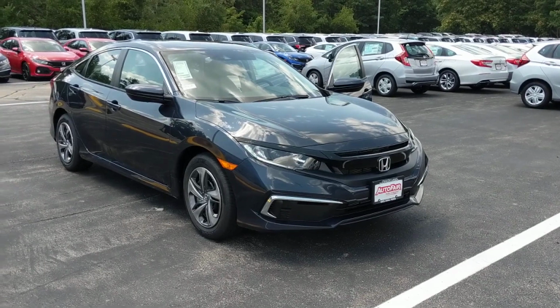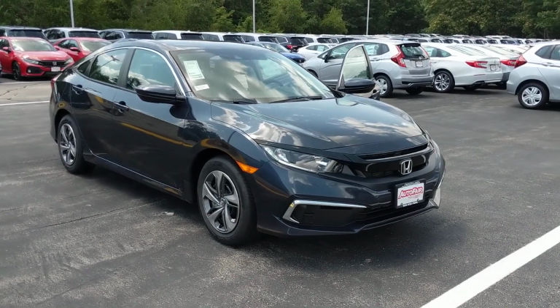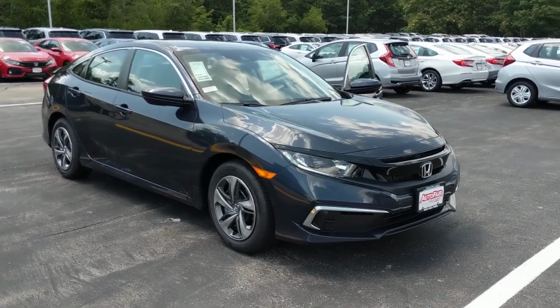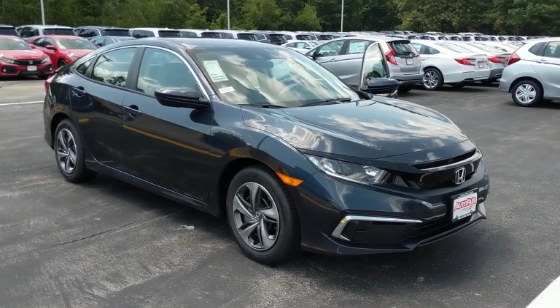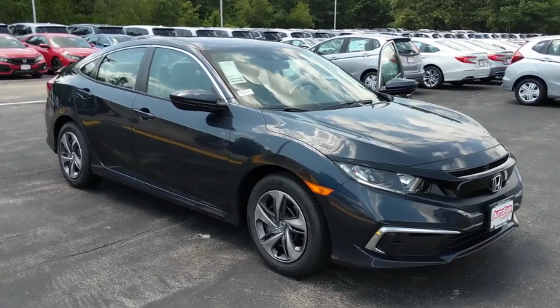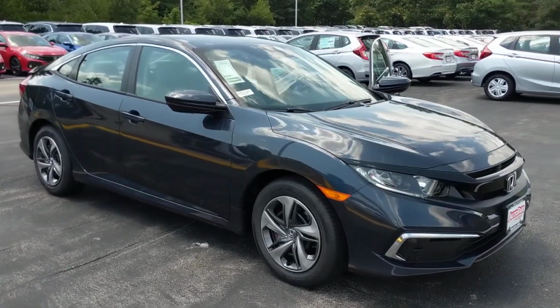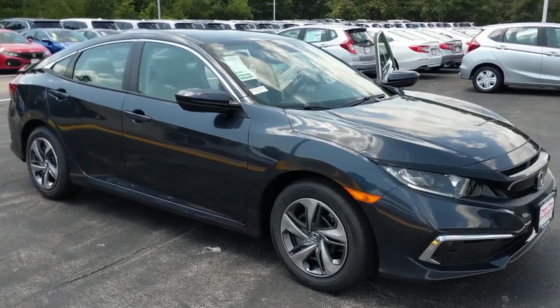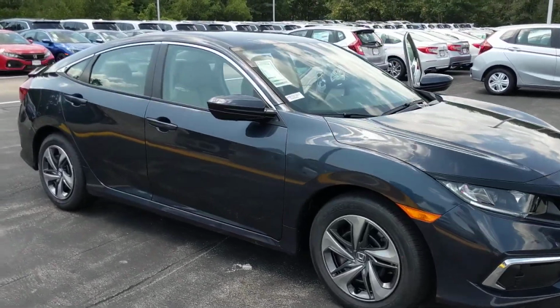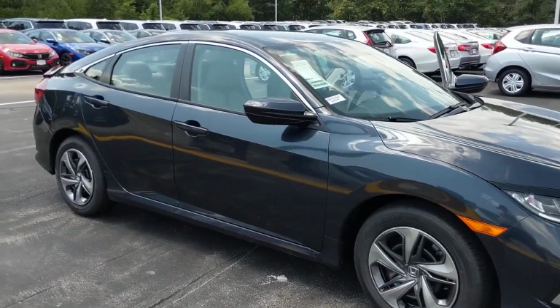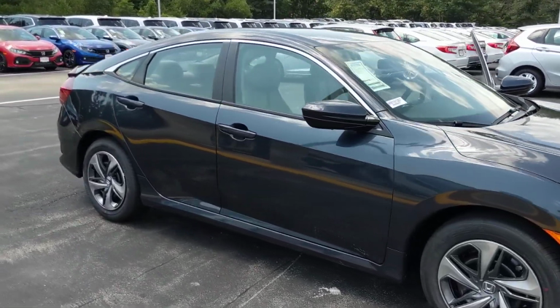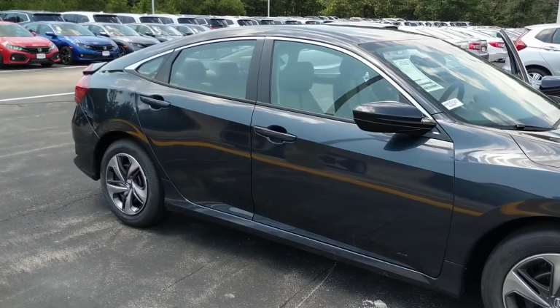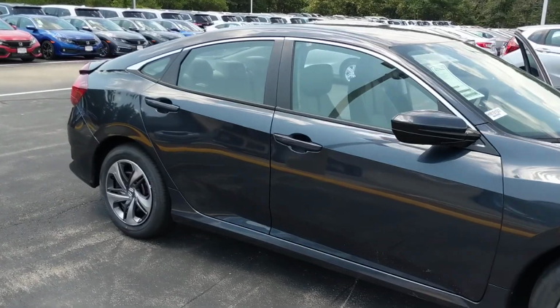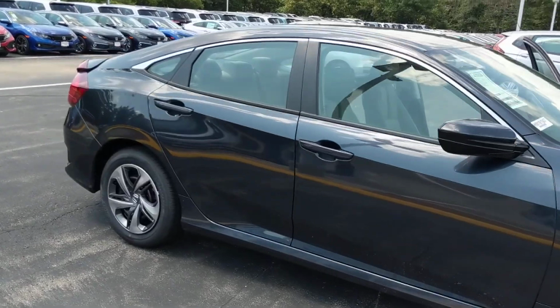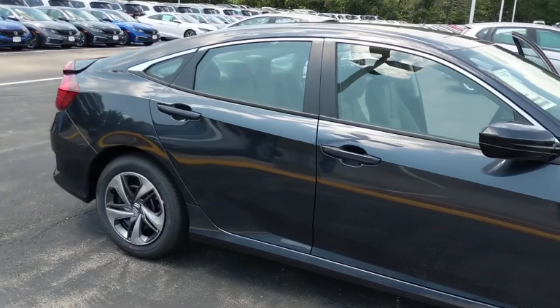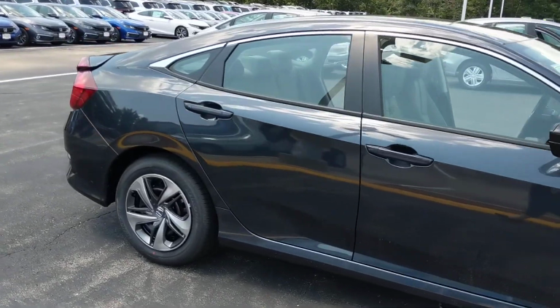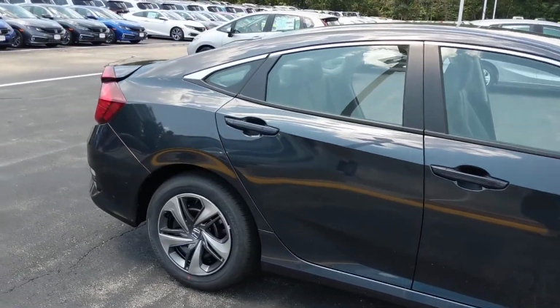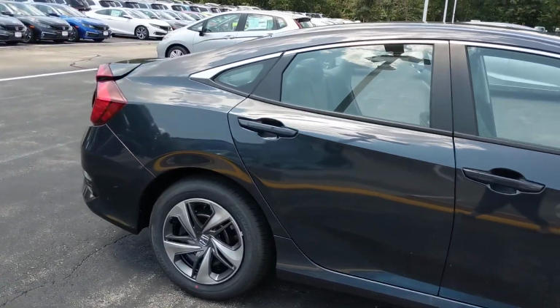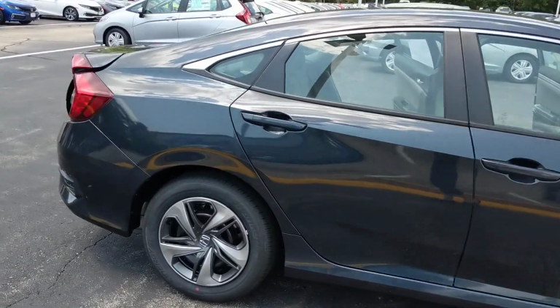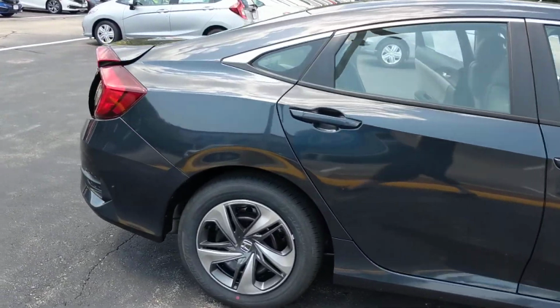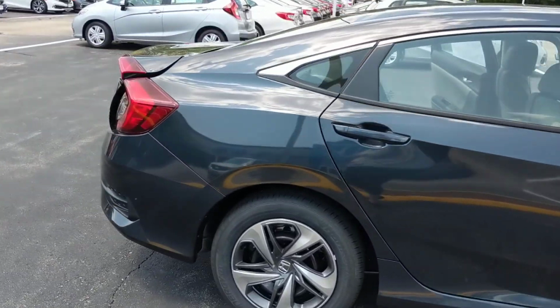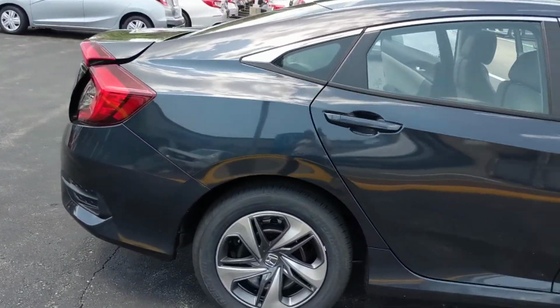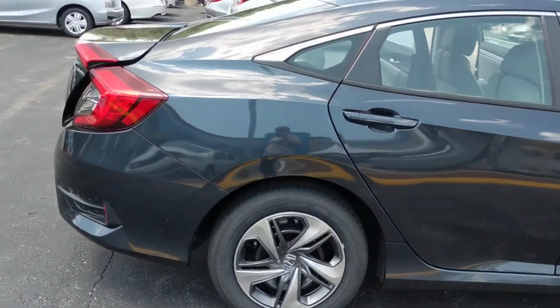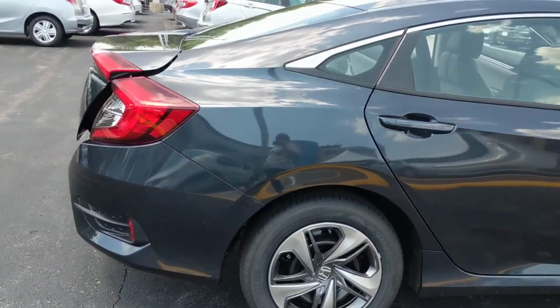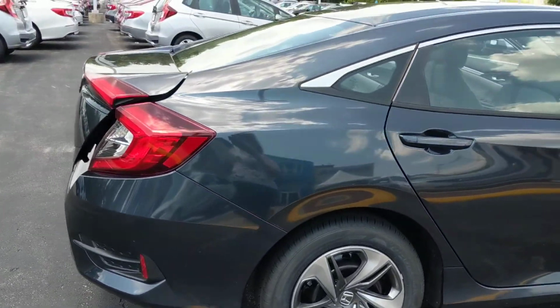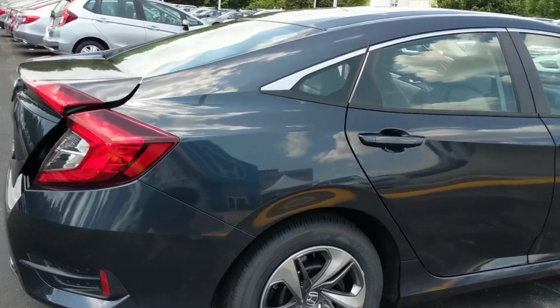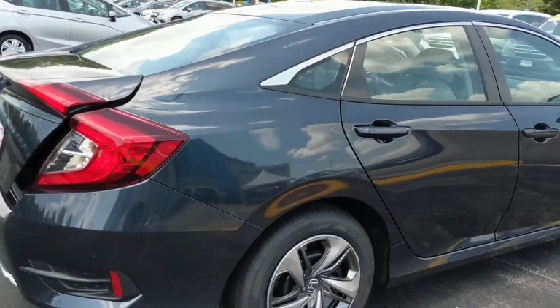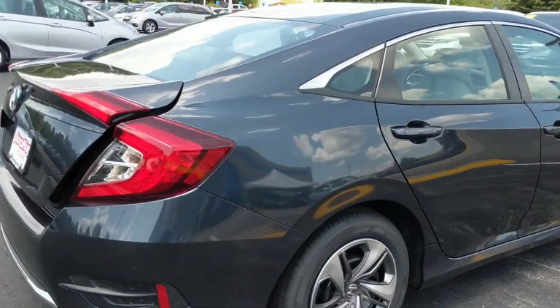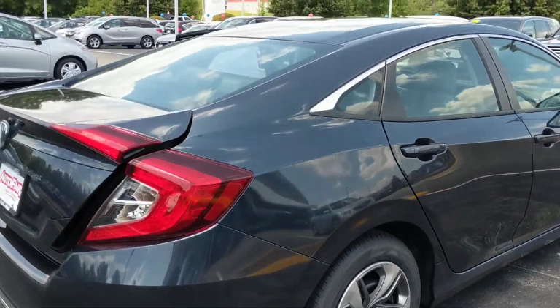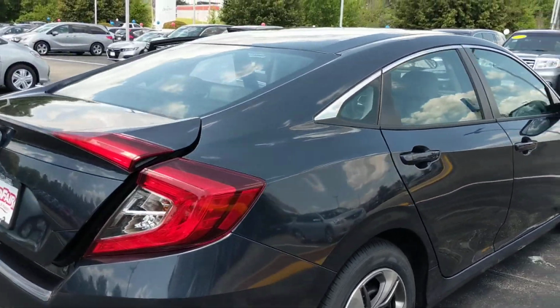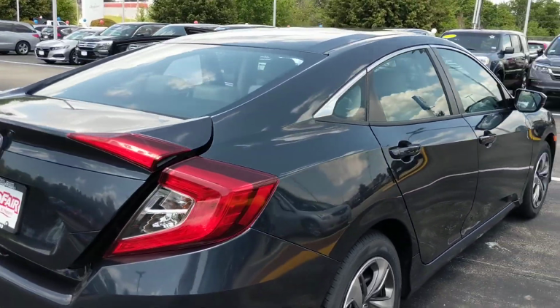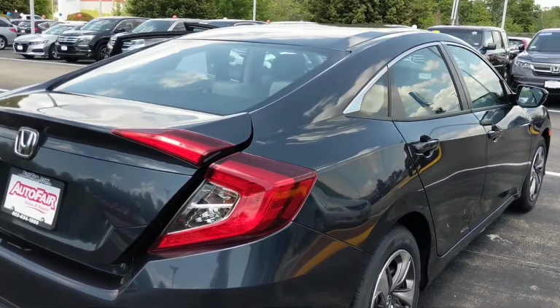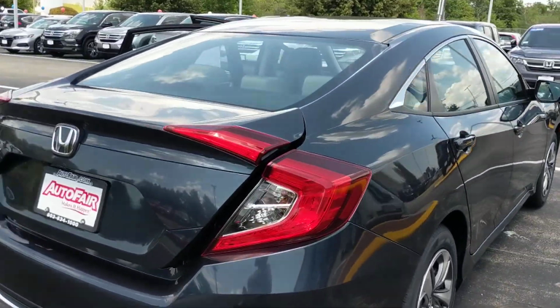Hi Heidi, this is Autumn with AutoFair Honda, just doing a quick walk around of the 2019 Honda Civic LX. This vehicle gets 33 miles per gallon.